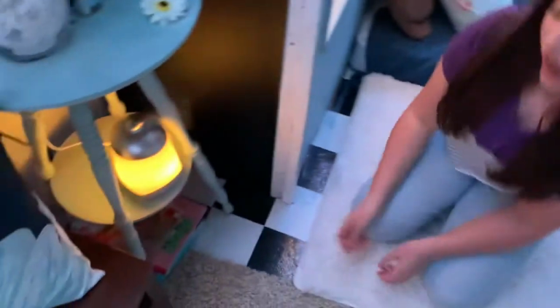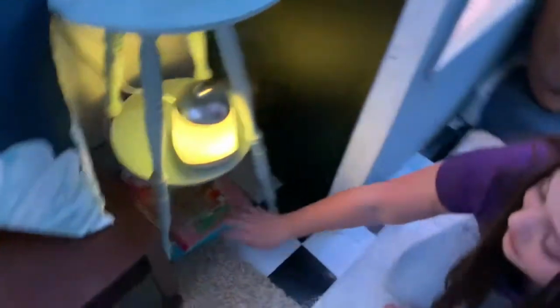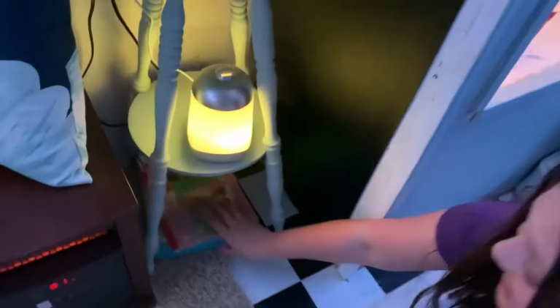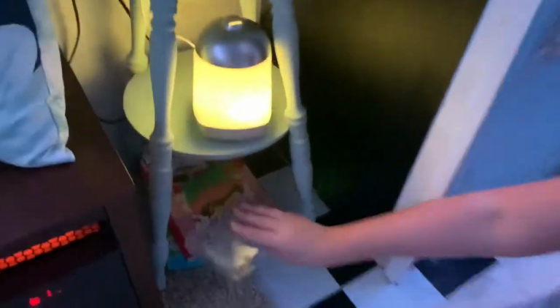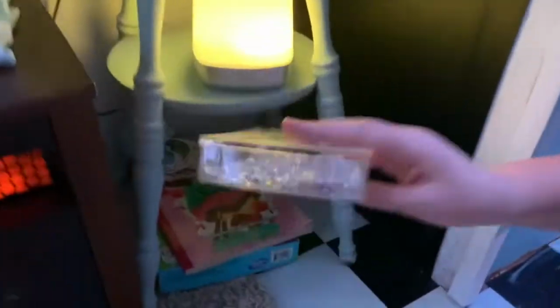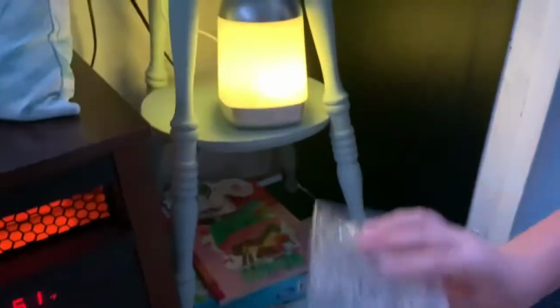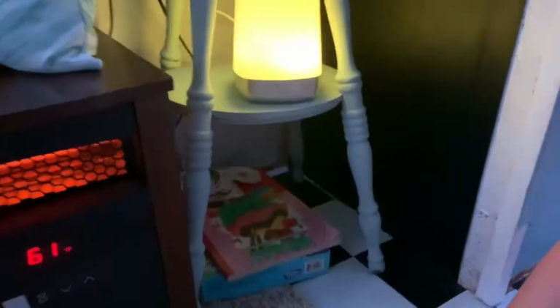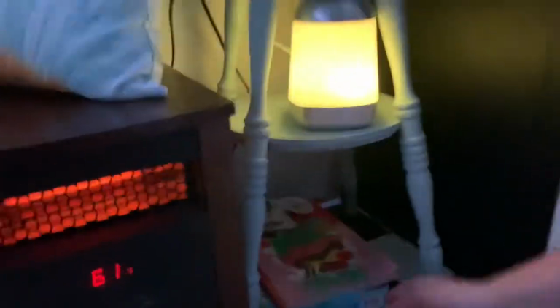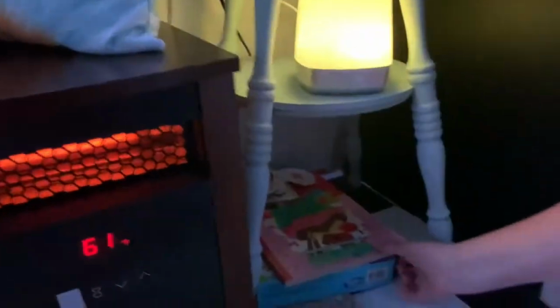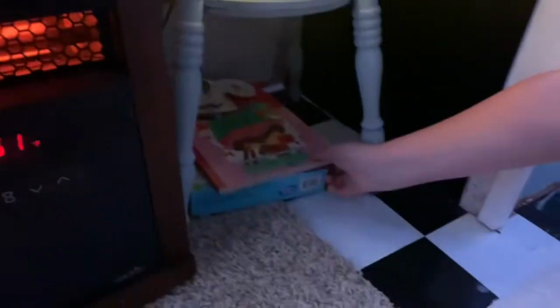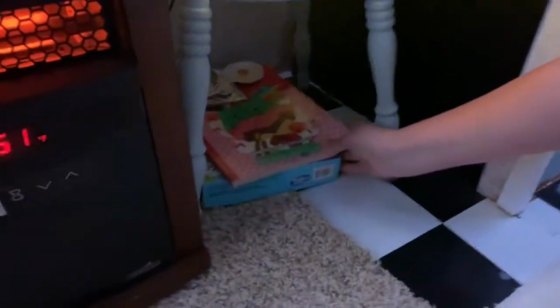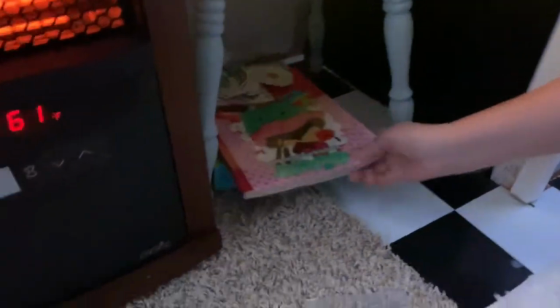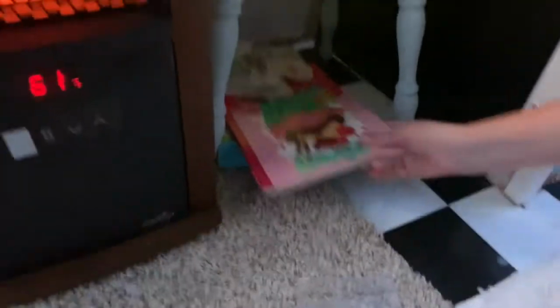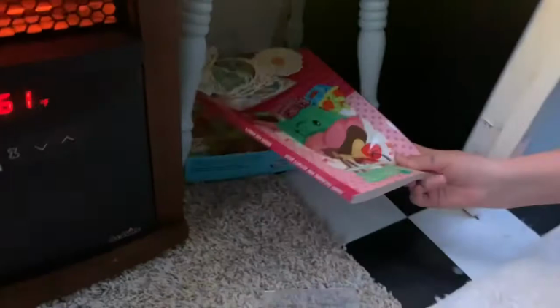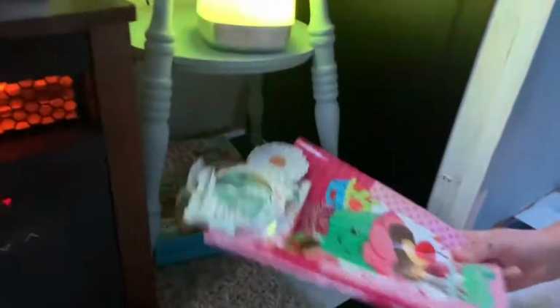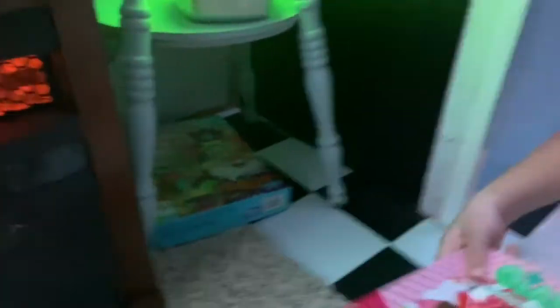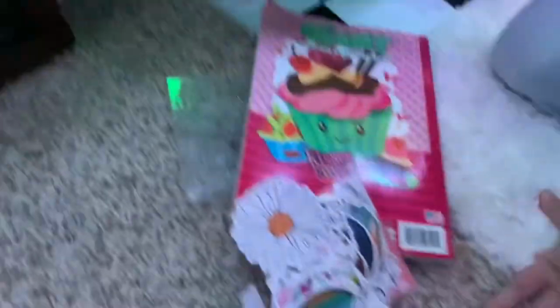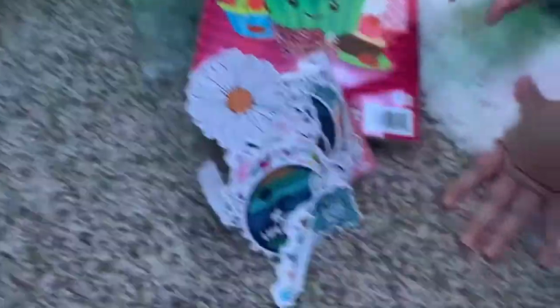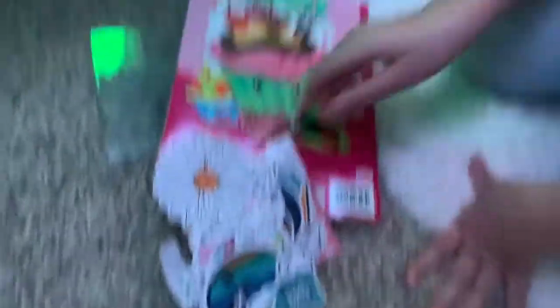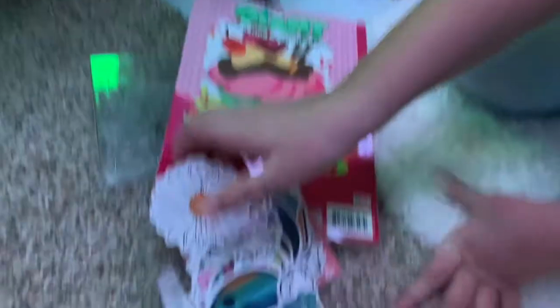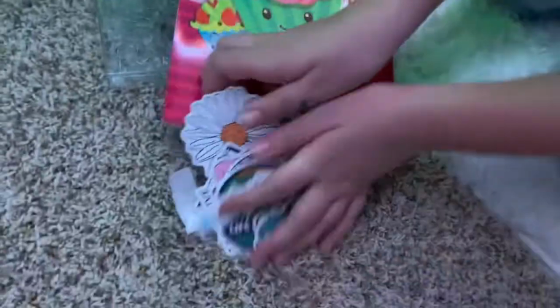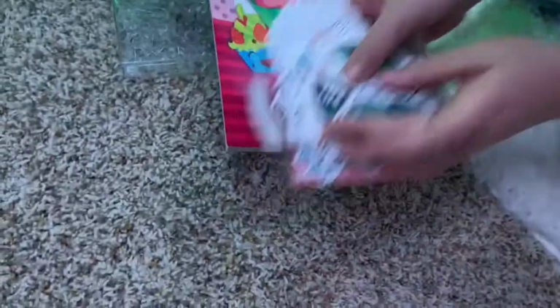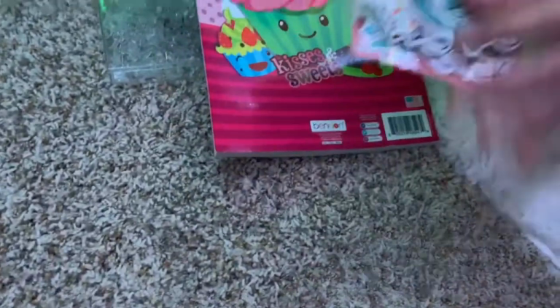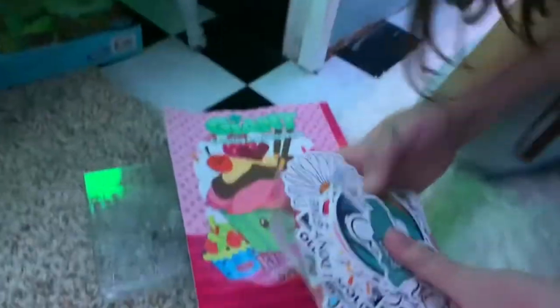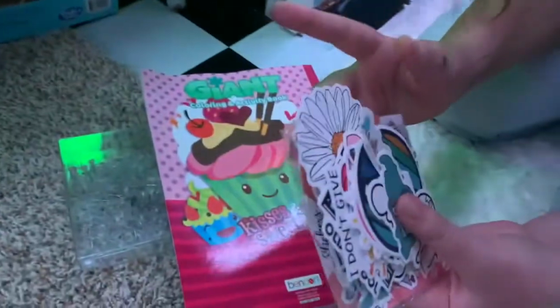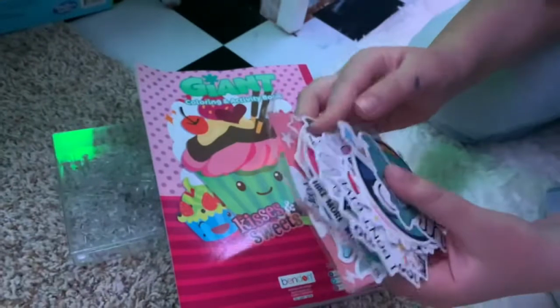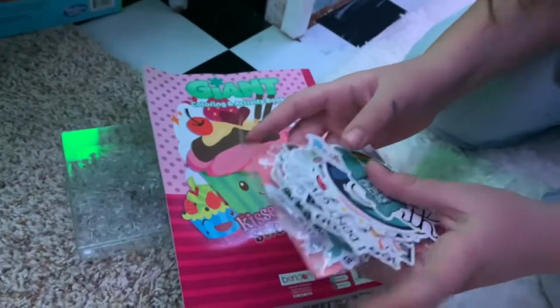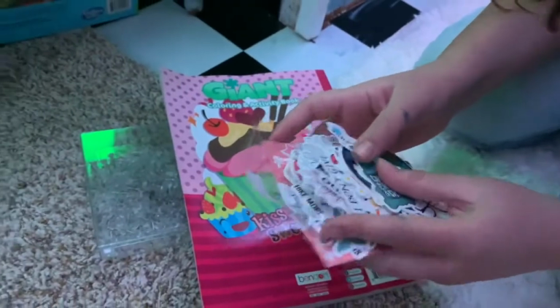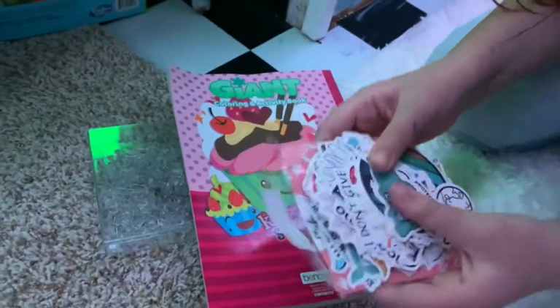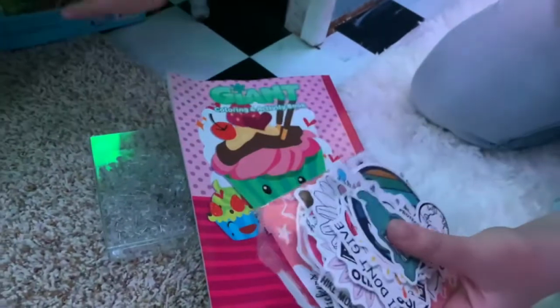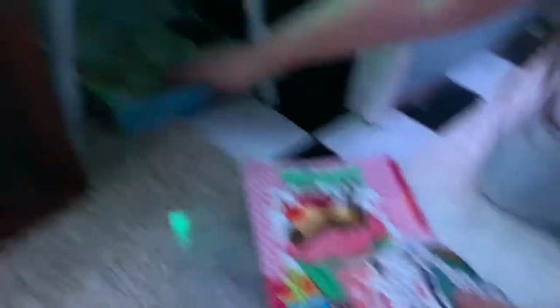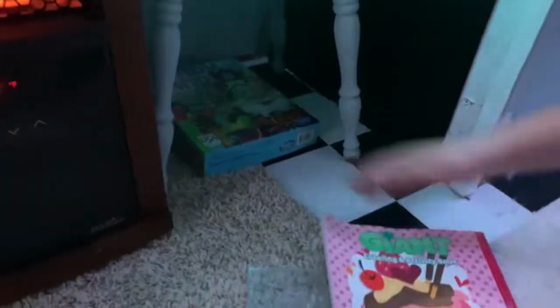We have our hats that we use more frequently than we think, some coloring books, and these are our stickers — you'll learn more about those later. There's also a board game in here just in case we get bored.